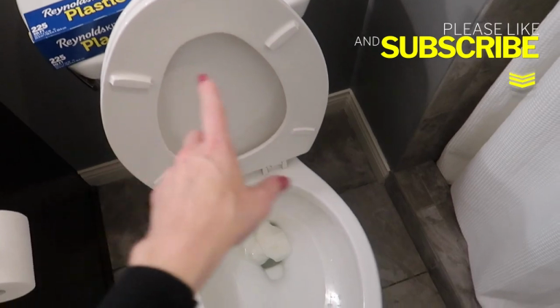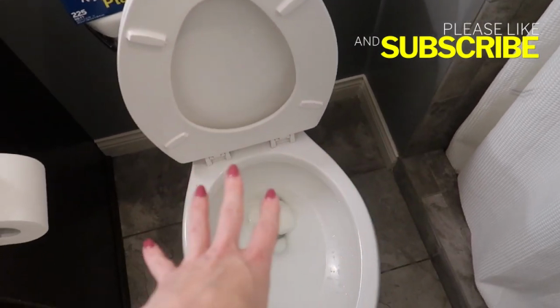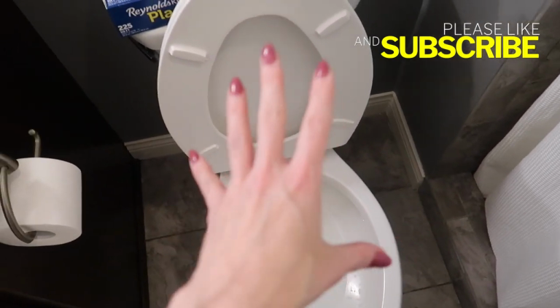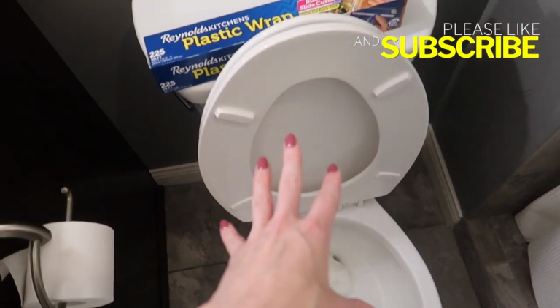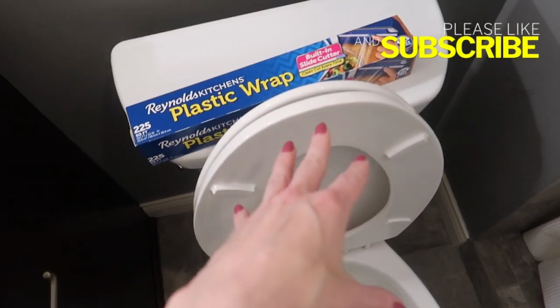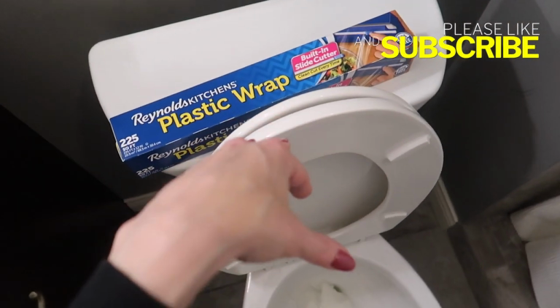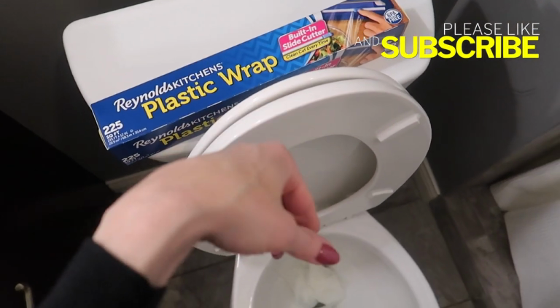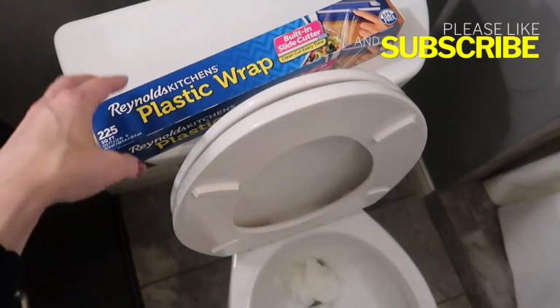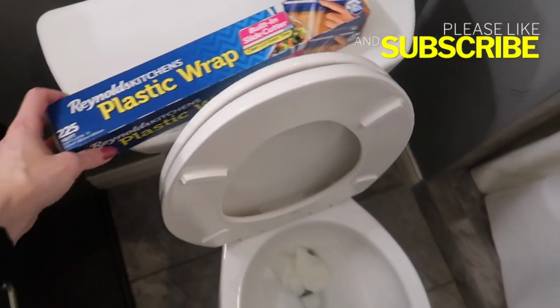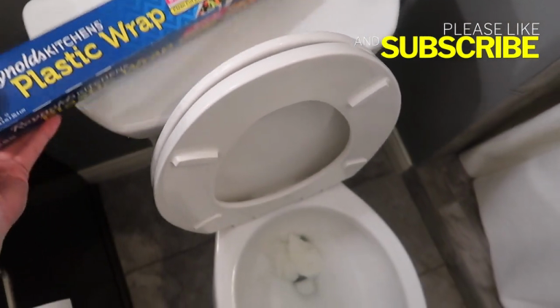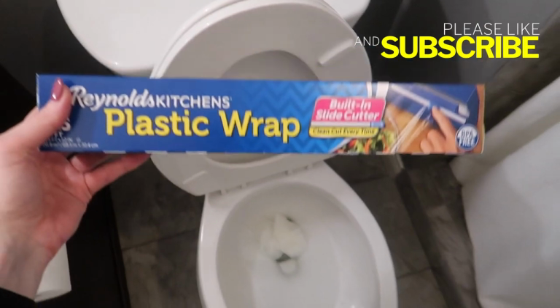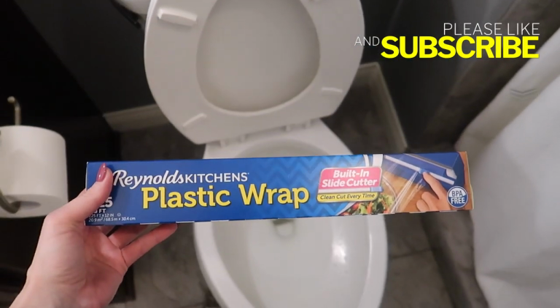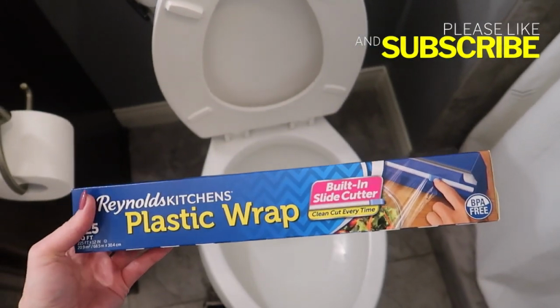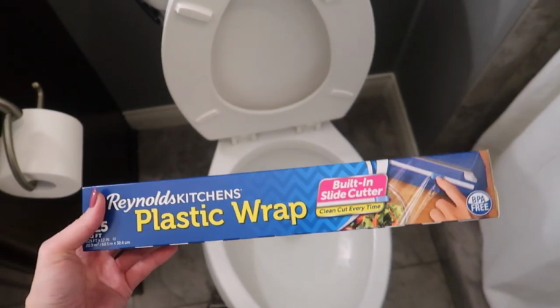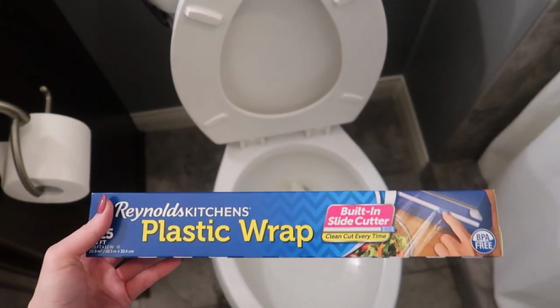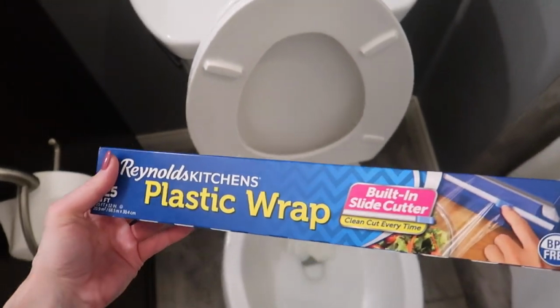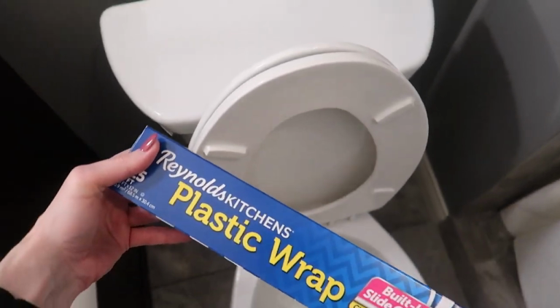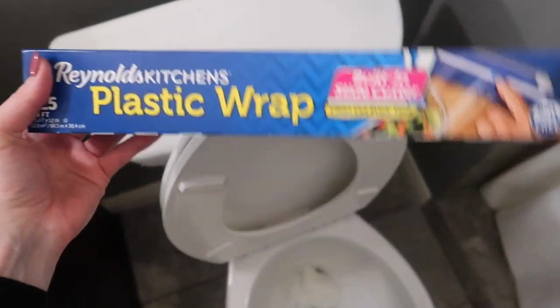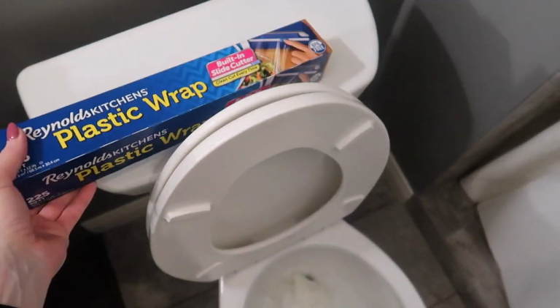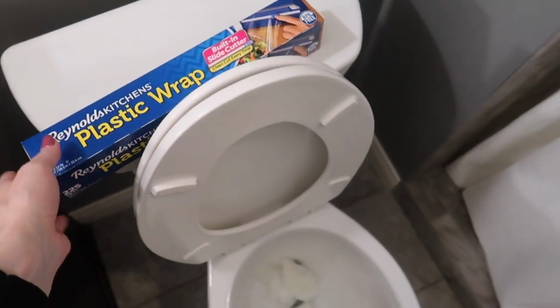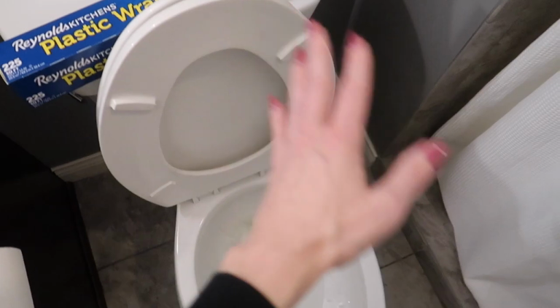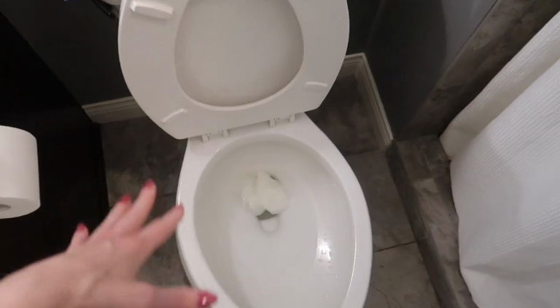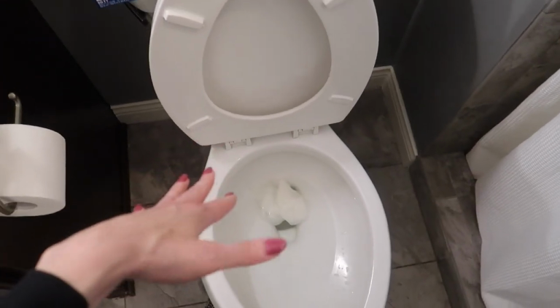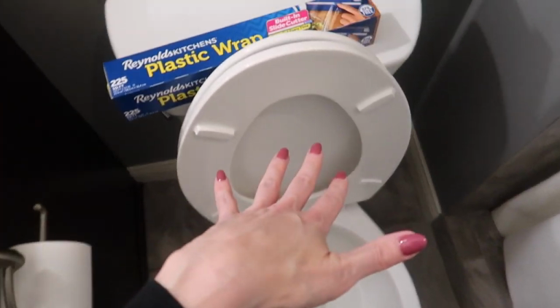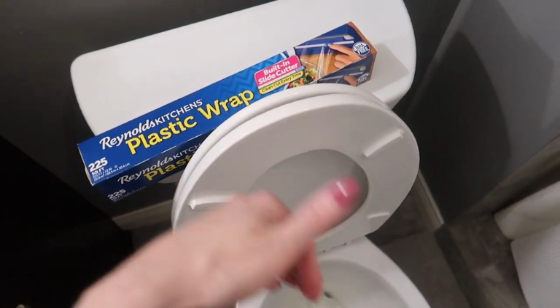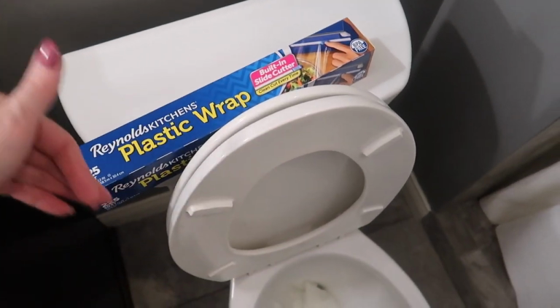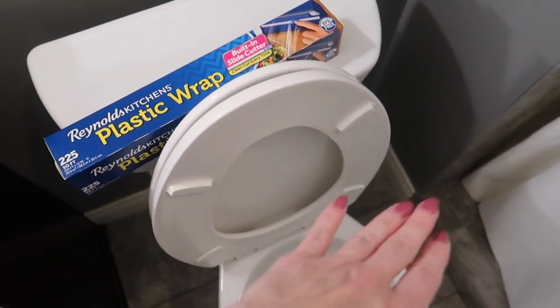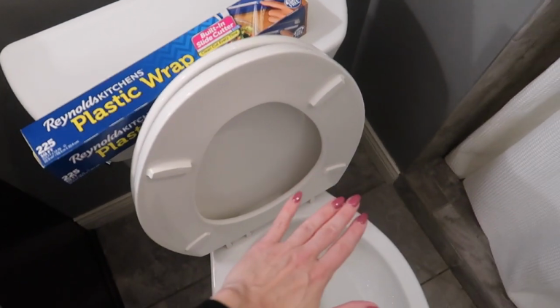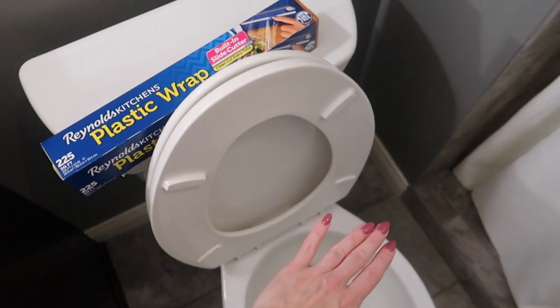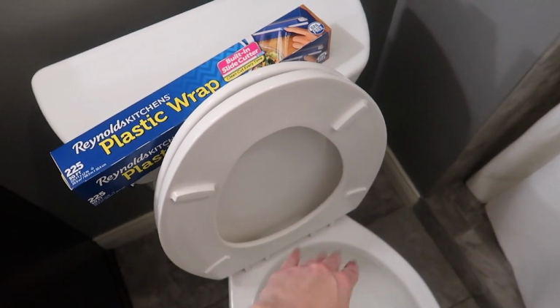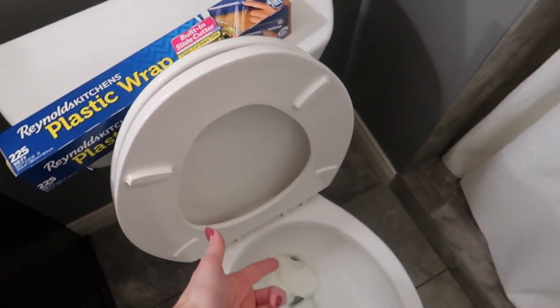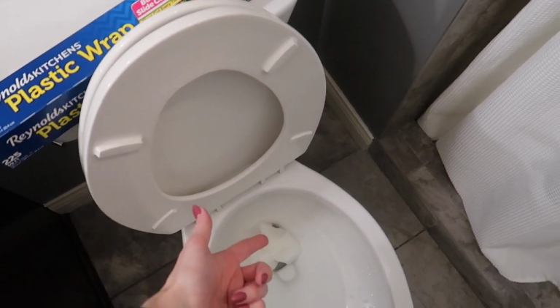You can combine all three of these depending upon the severity of your clog. The second method is plastic wrap. I made an entire video about this — I can link it in the description box below. You're going to wrap it around your toilet, create some pressure, flush your toilet, push on the plastic wrap. You get the point.